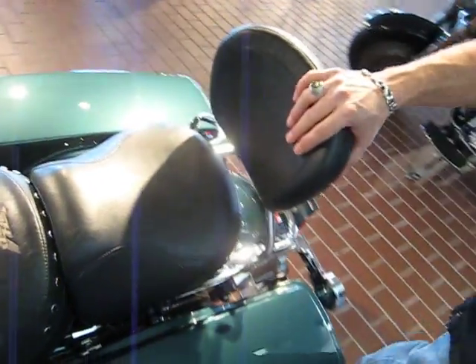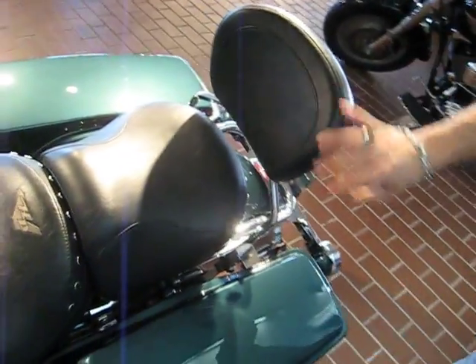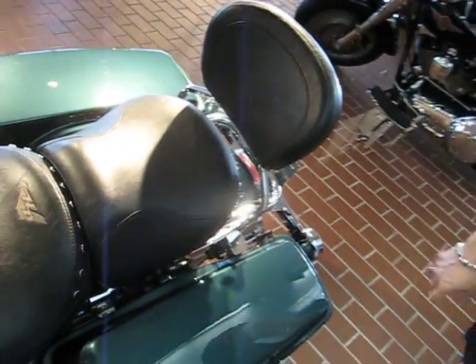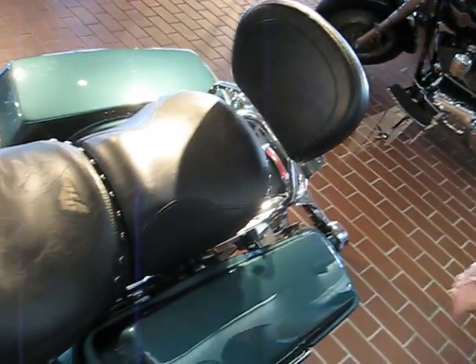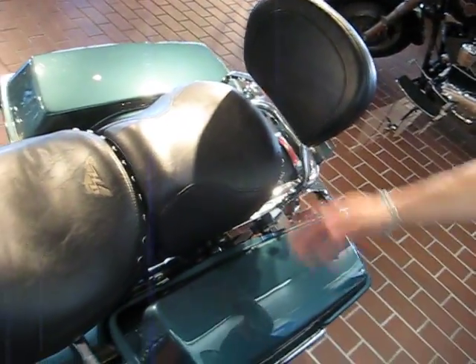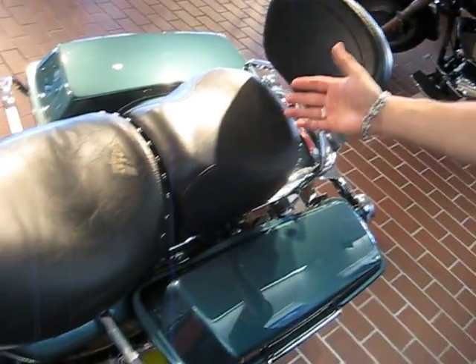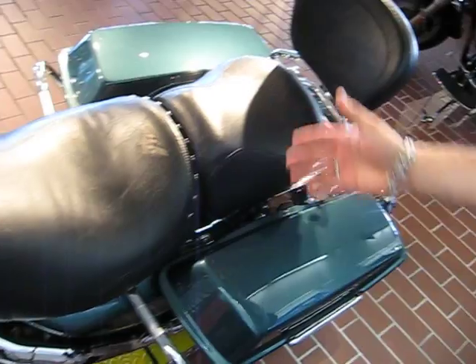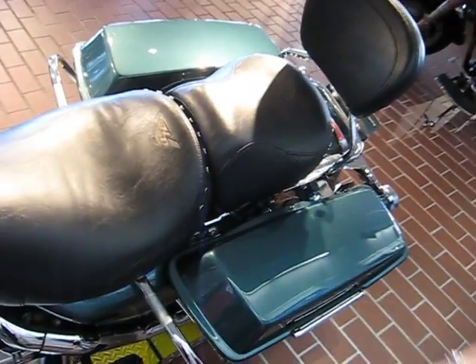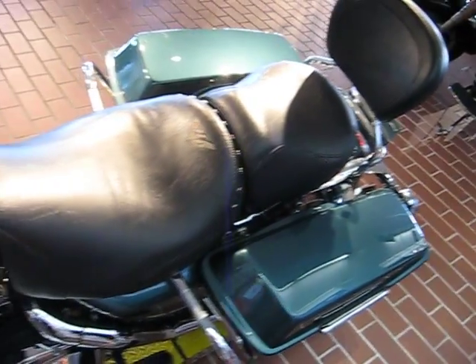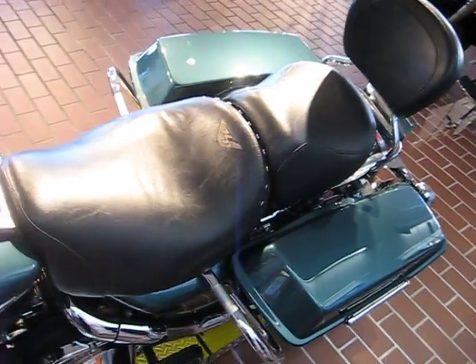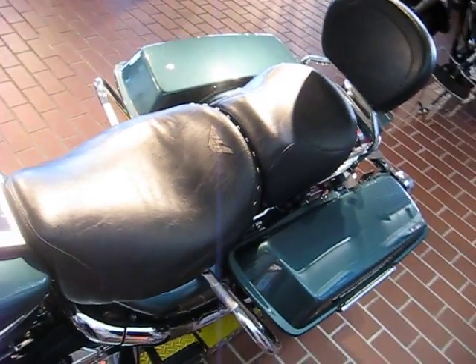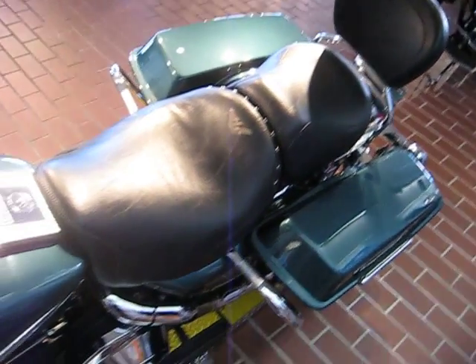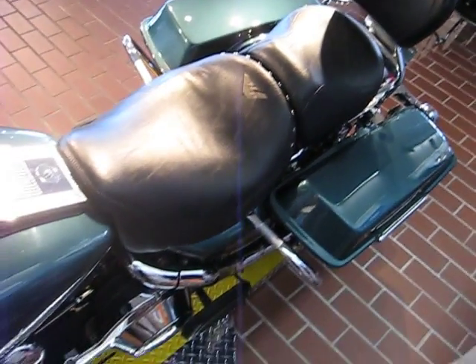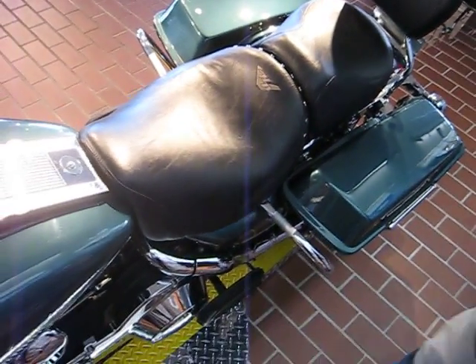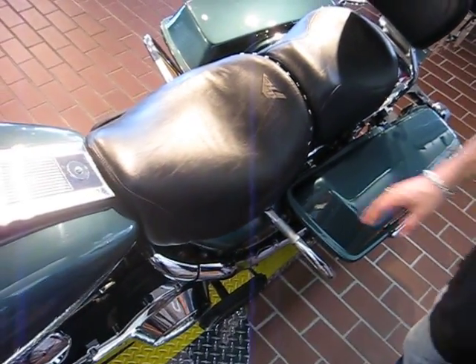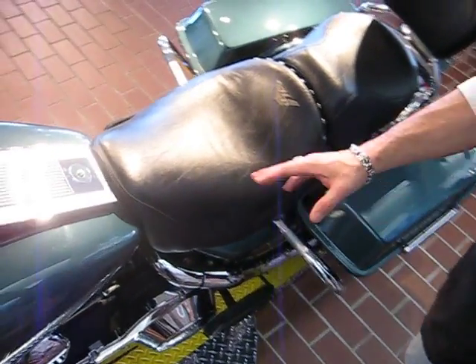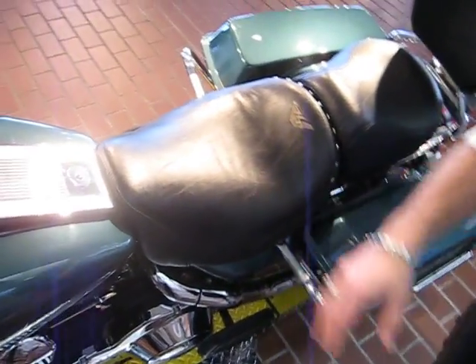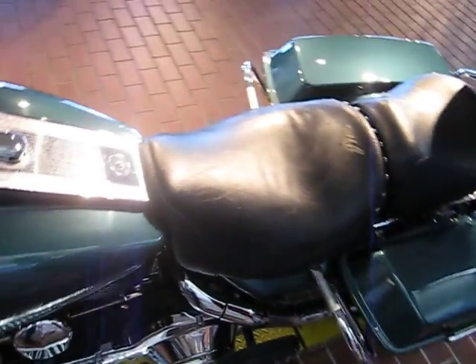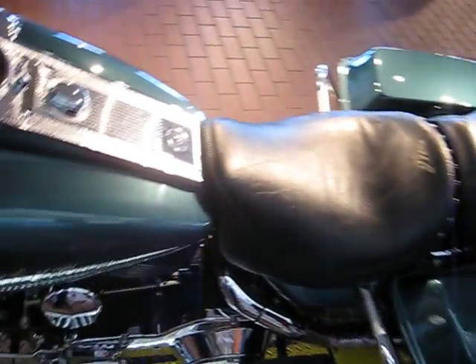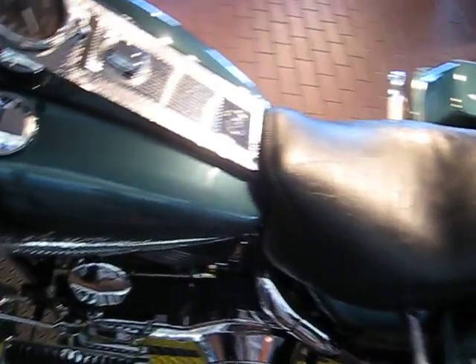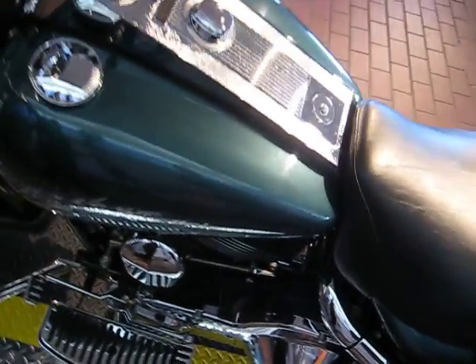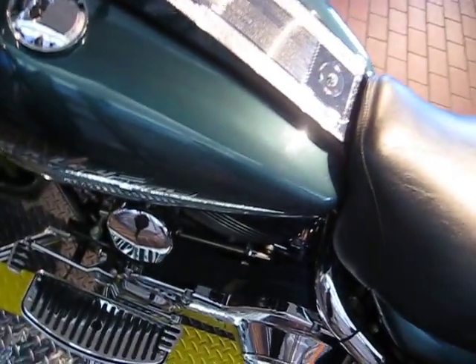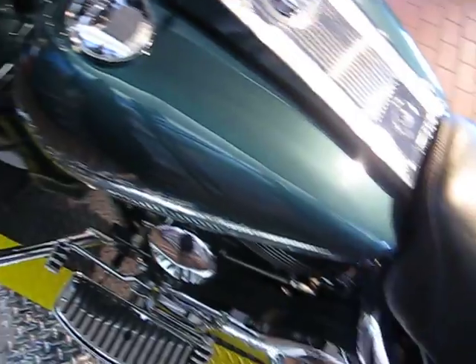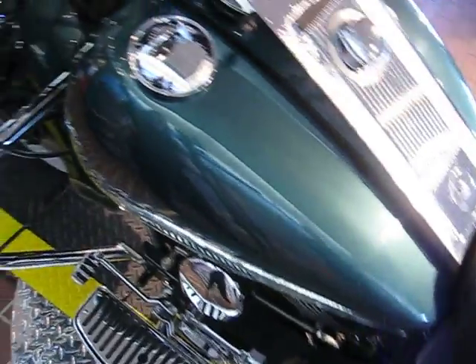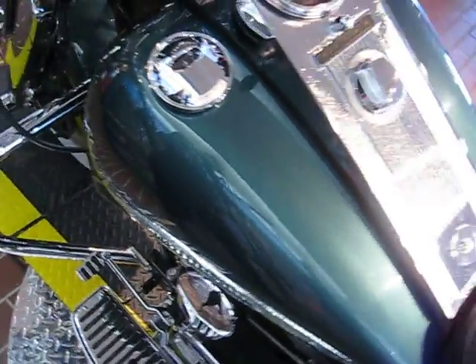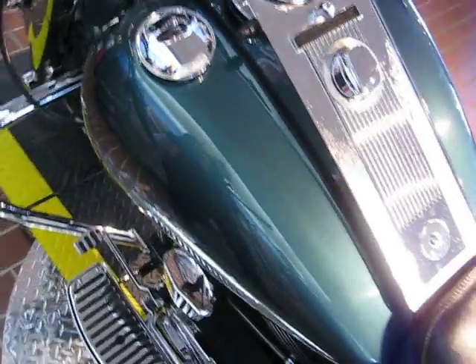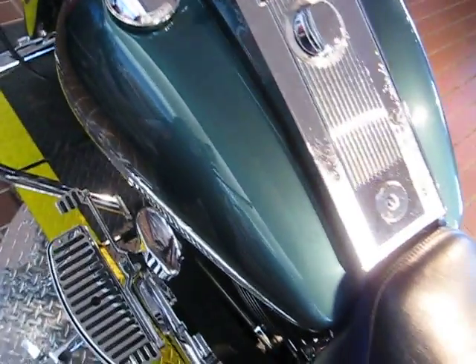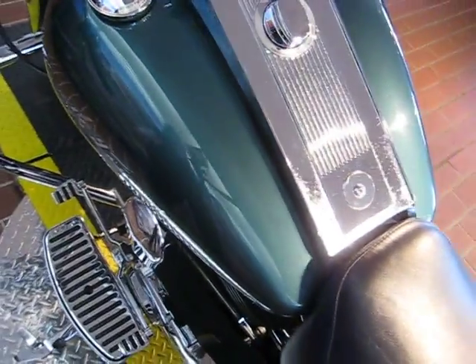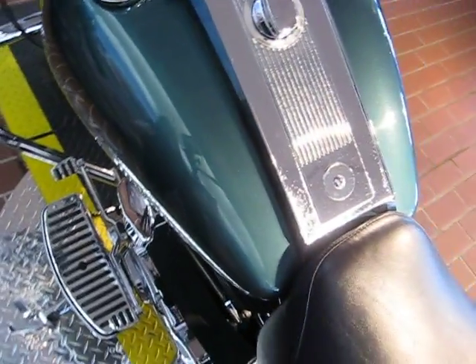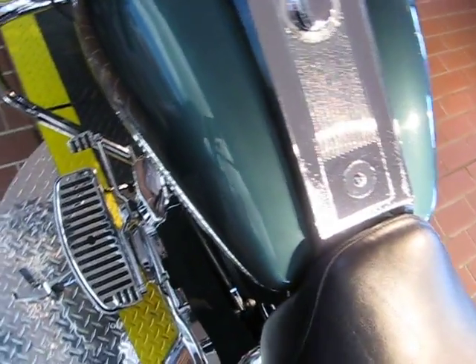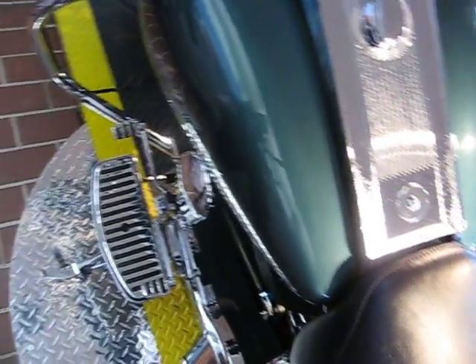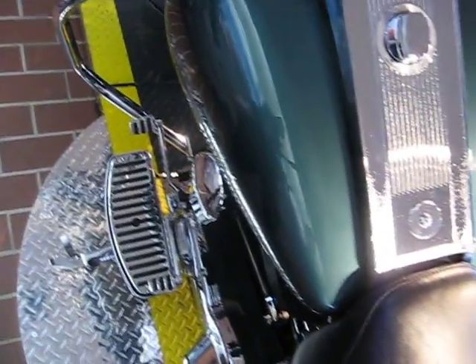We work our way around and look at the seat — it is in great shape. The paint is in great shape as well. It supports a 5-gallon fuel tank for those nice long rides.